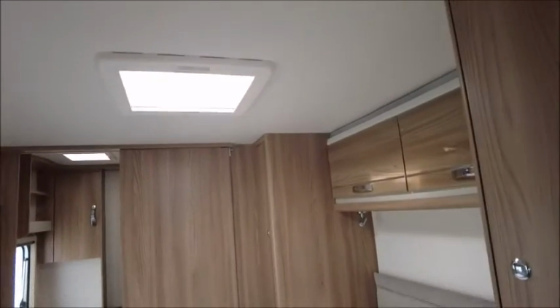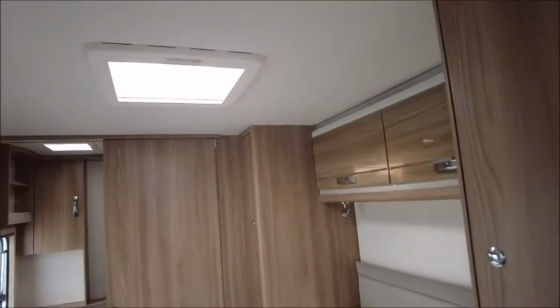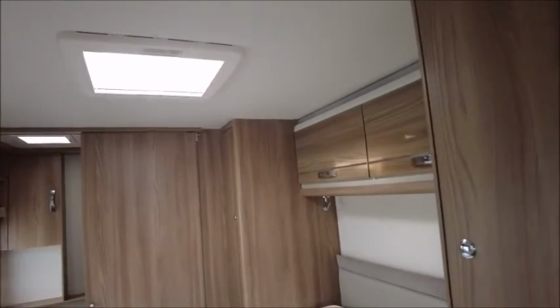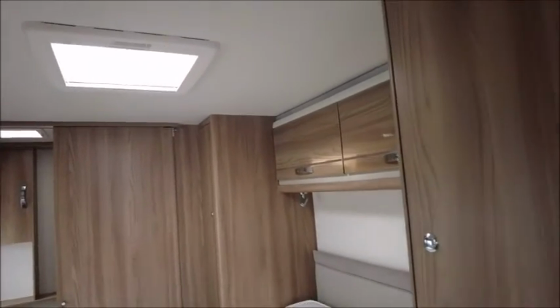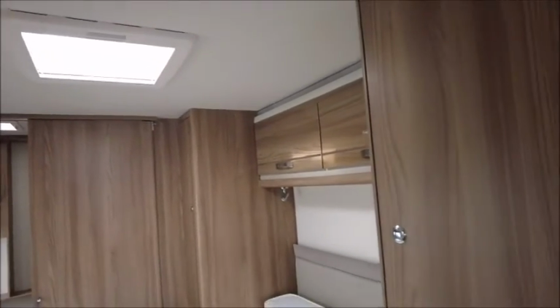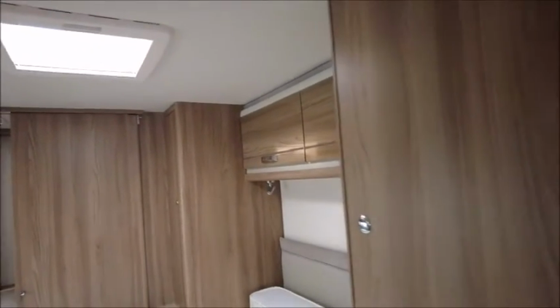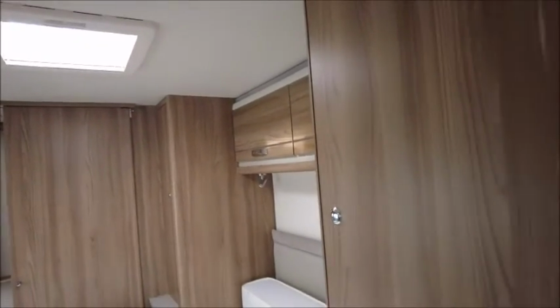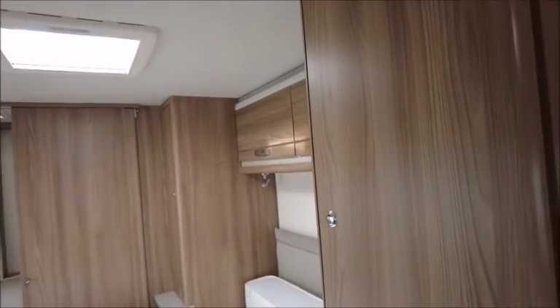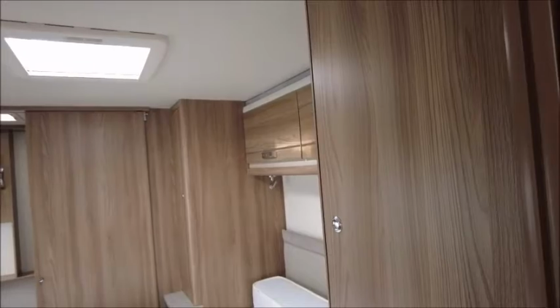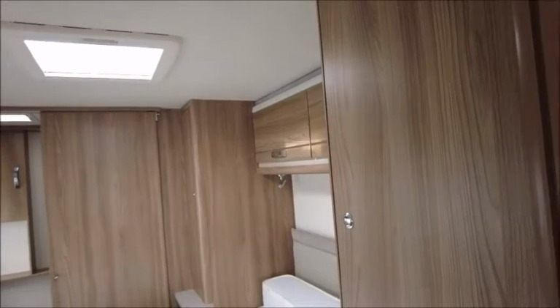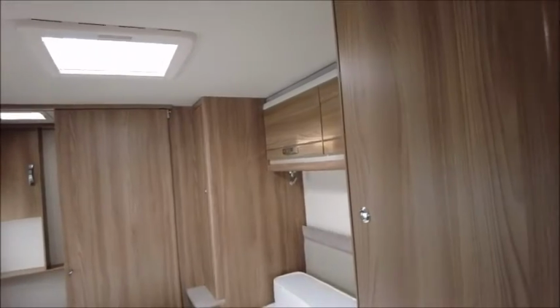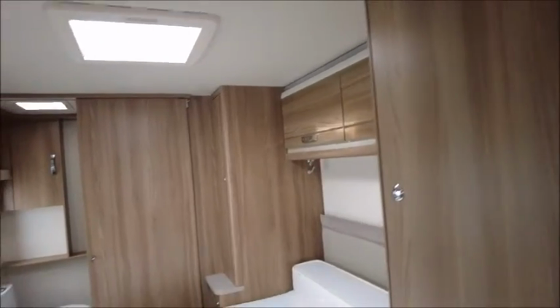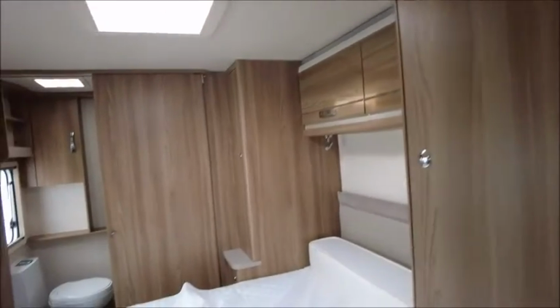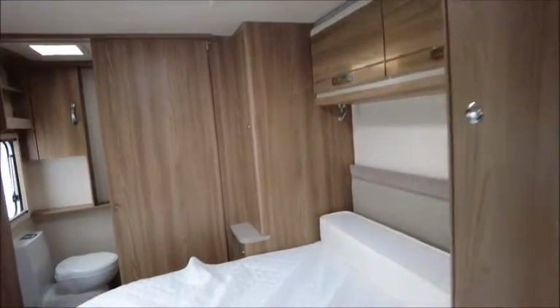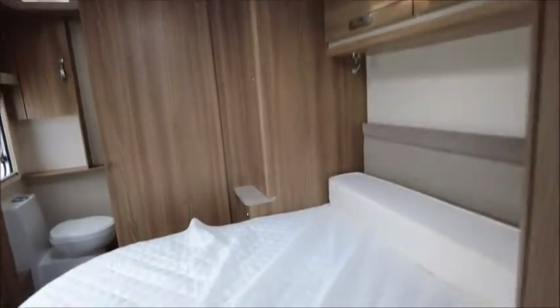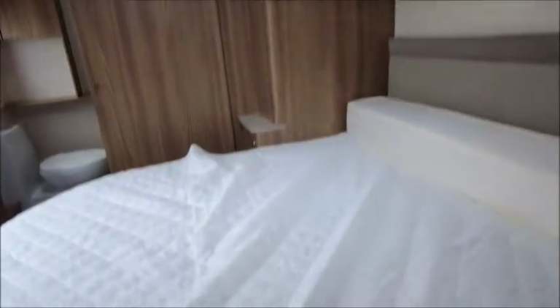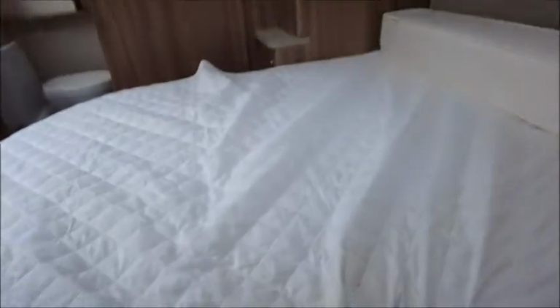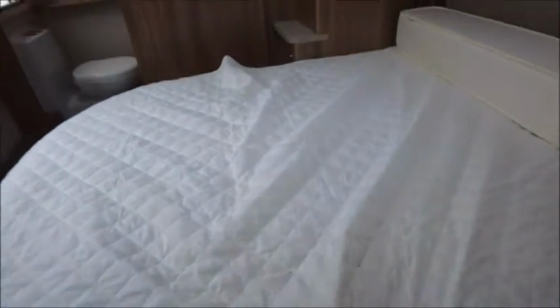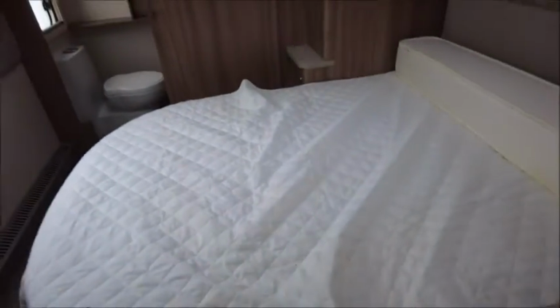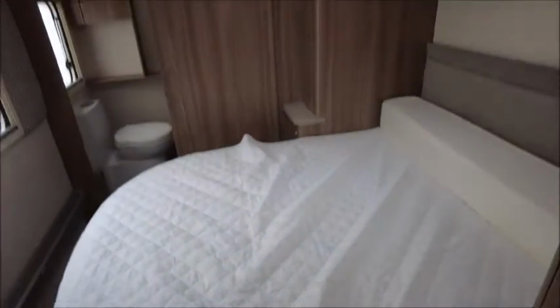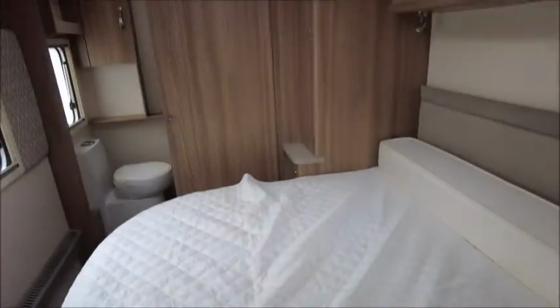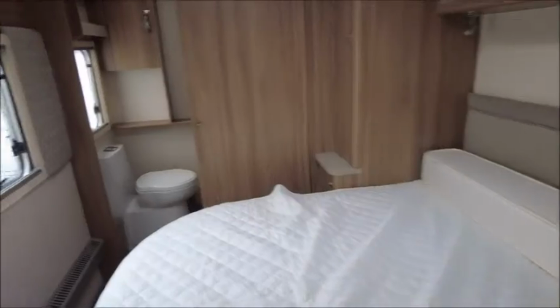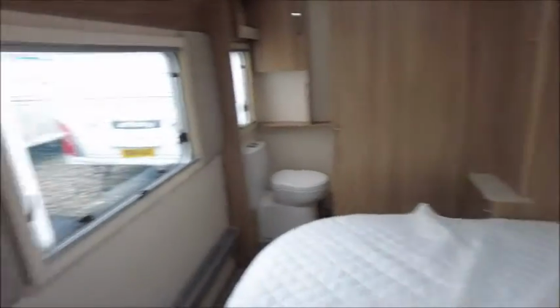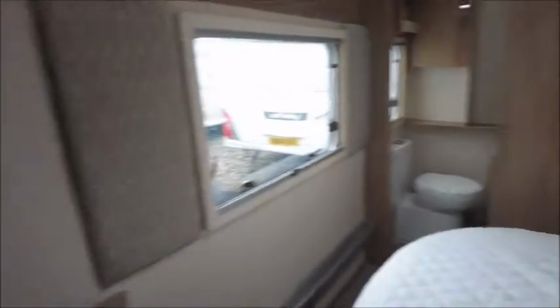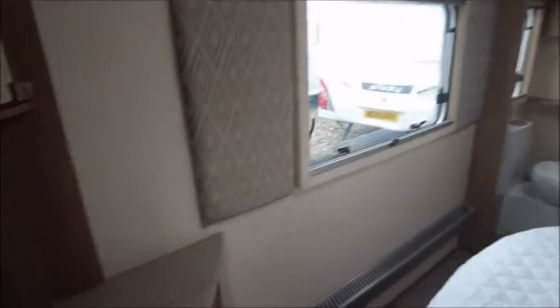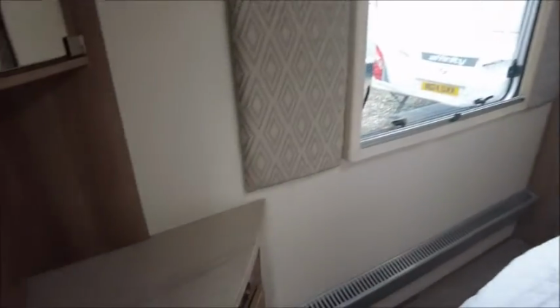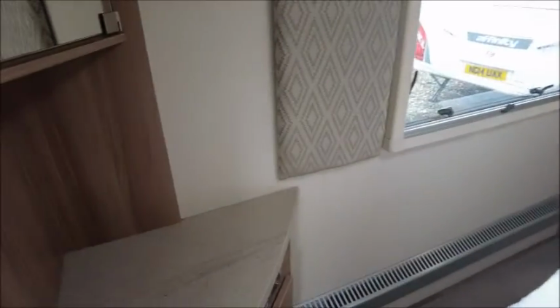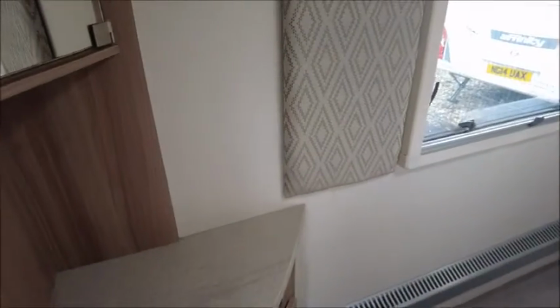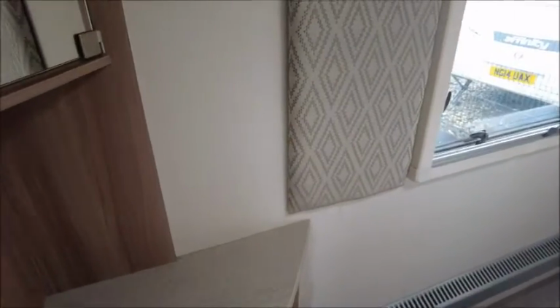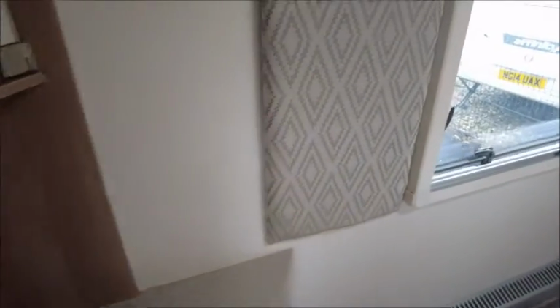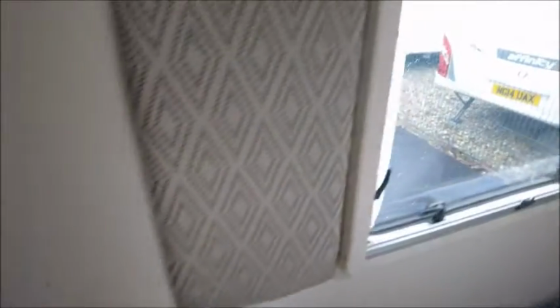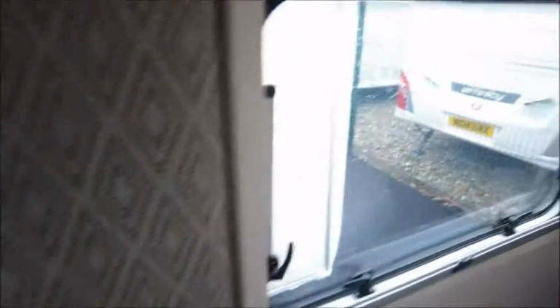In the bedroom area we've got his and hers wardrobes either side of the transverse island bed. You'll see it's got a memory foam mattress — it's extremely comfortable. There's a good space here that's great for a vanity unit or for a TV.